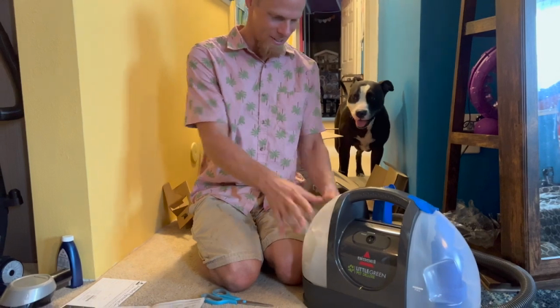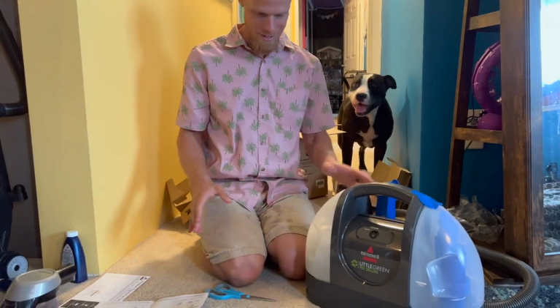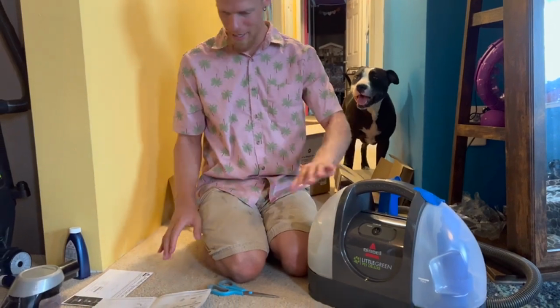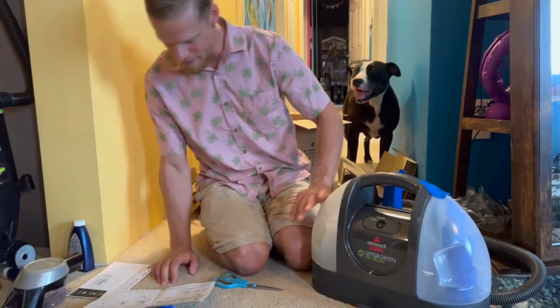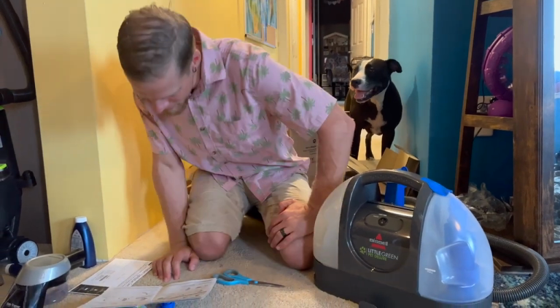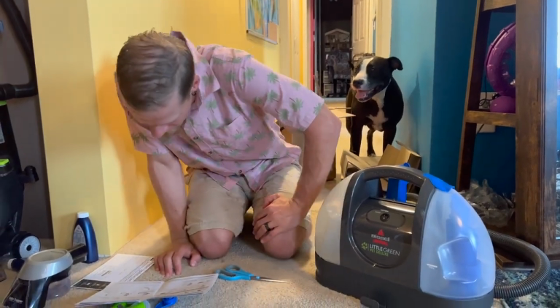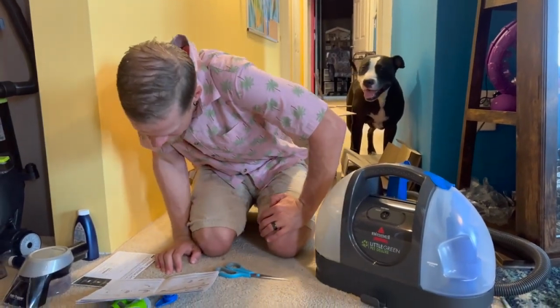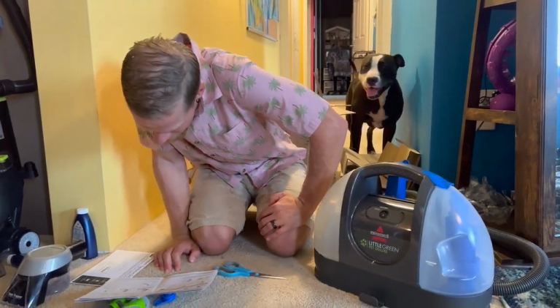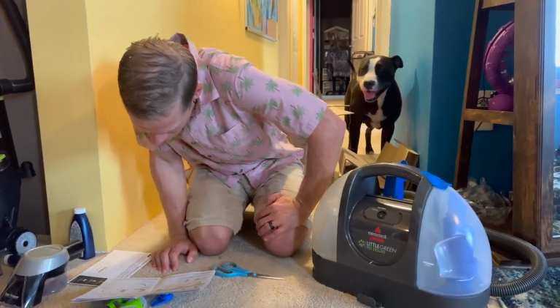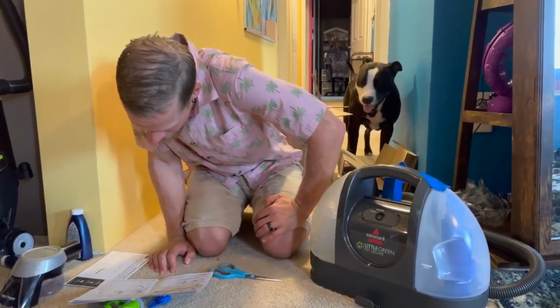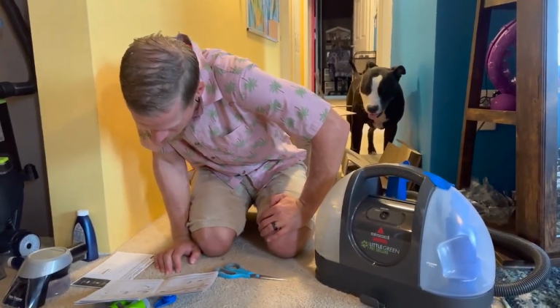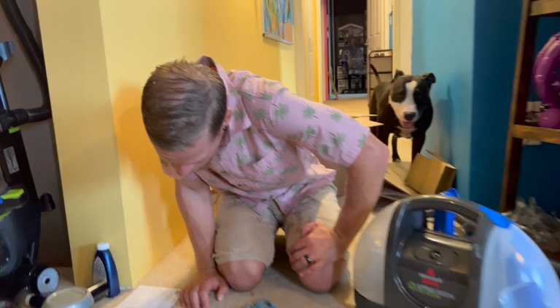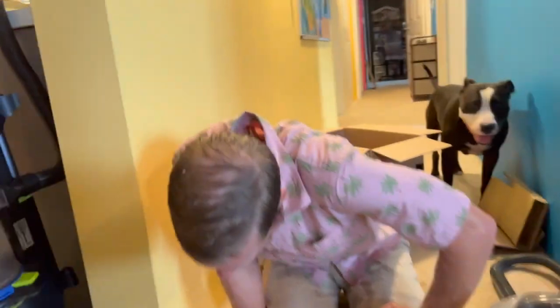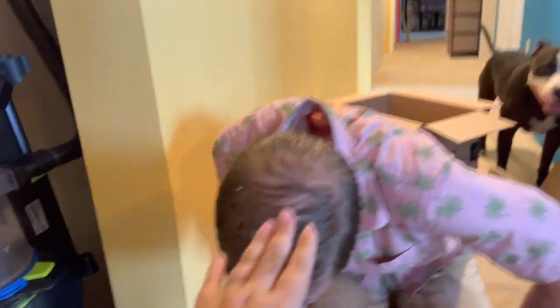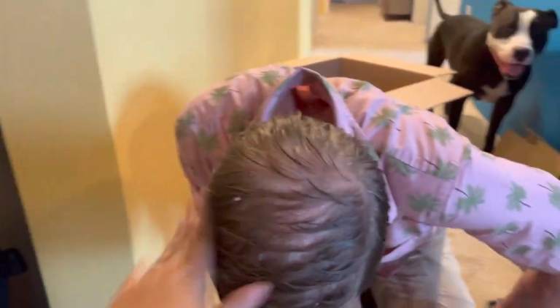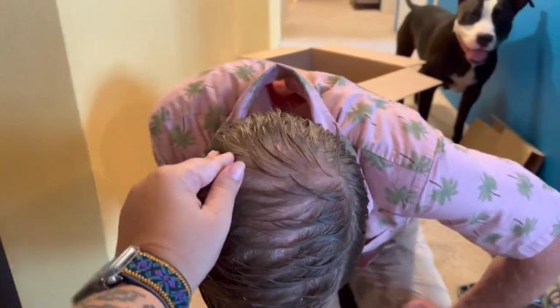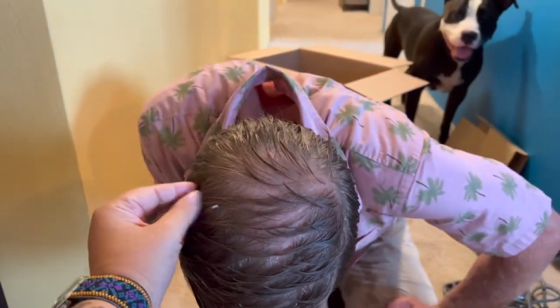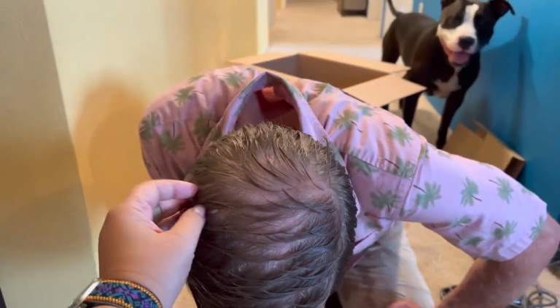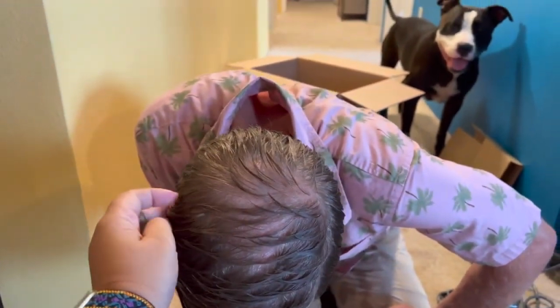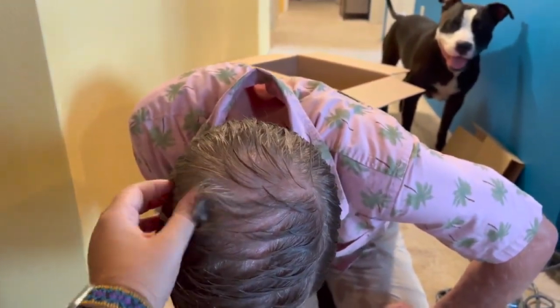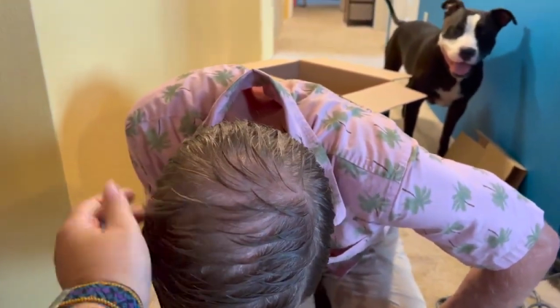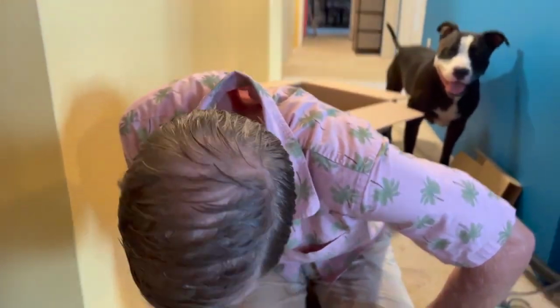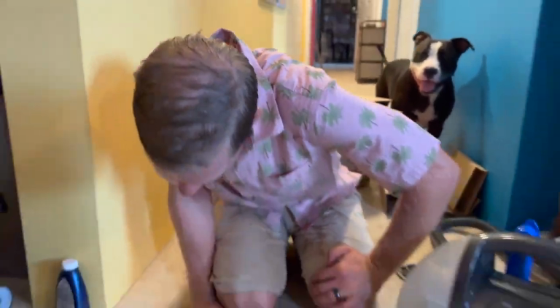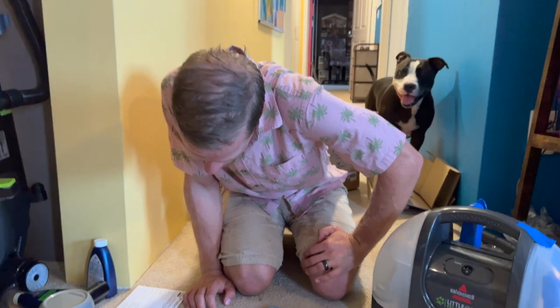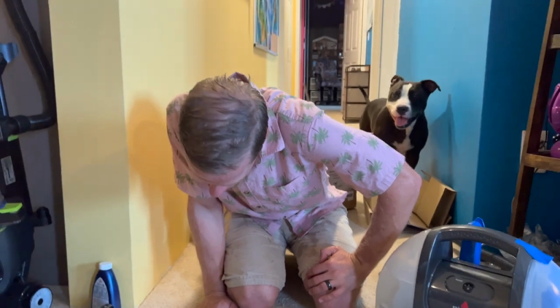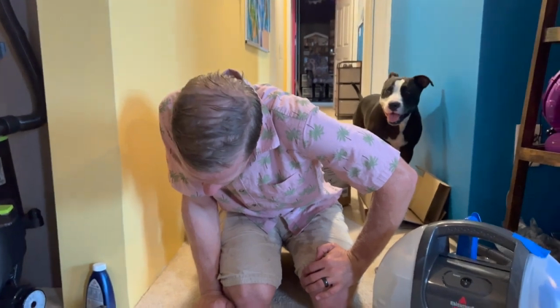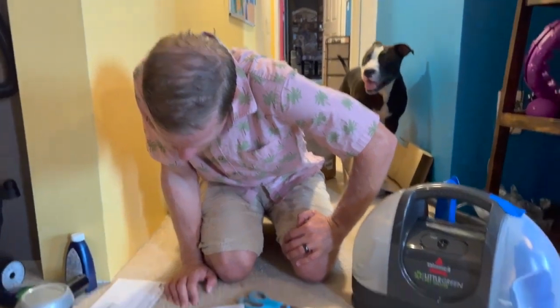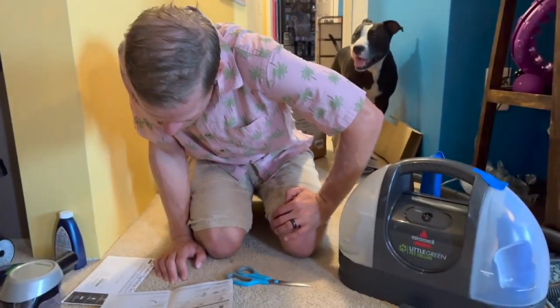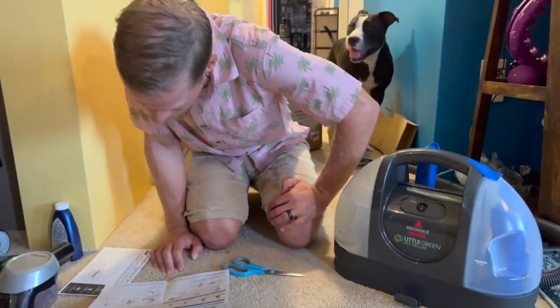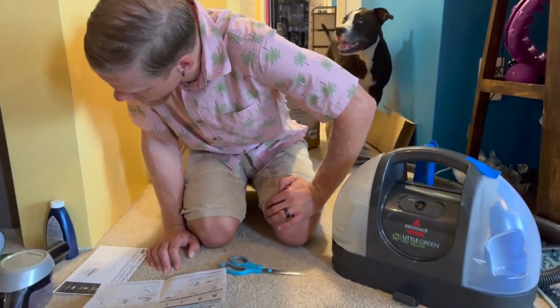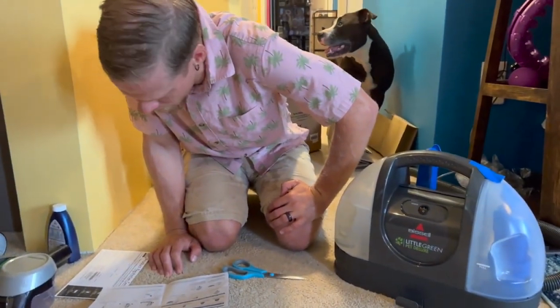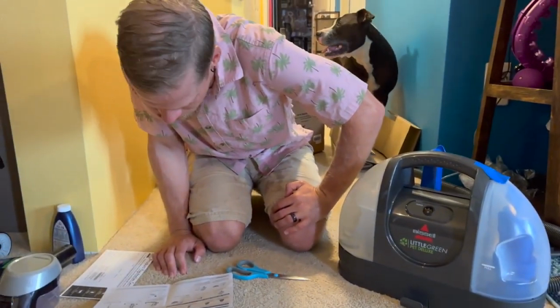So that's back in there. It says: before you clean, vacuum to remove loose dirt from the area to be cleaned. Spray Bissell stain pet treat formula, if we have any — which we don't. Allow it to sit for at least three minutes. We don't have any of that stuff.